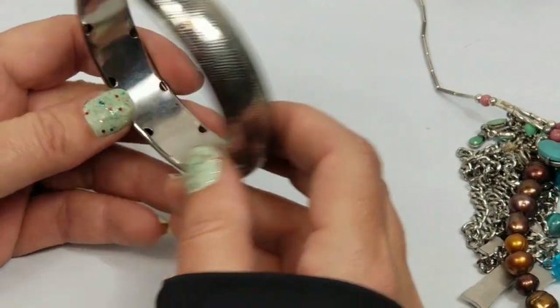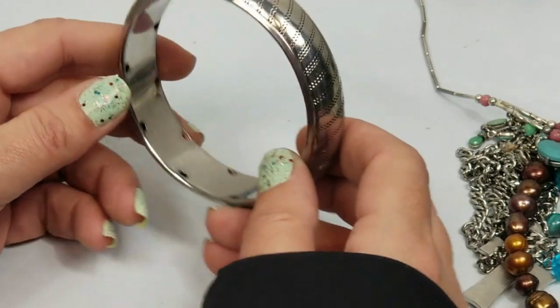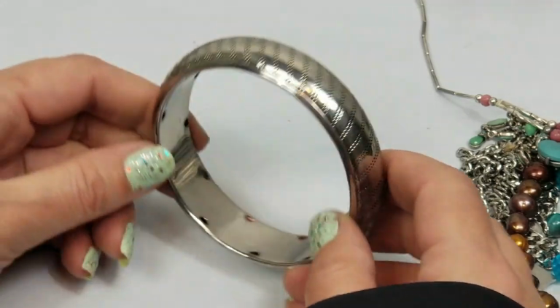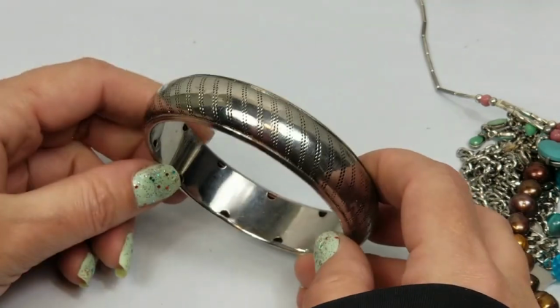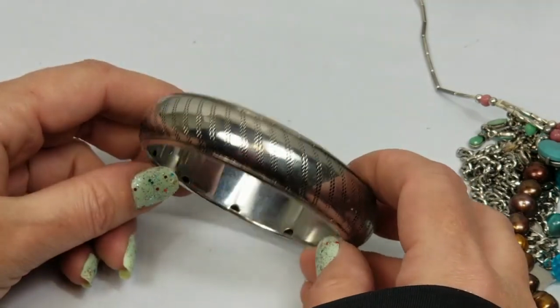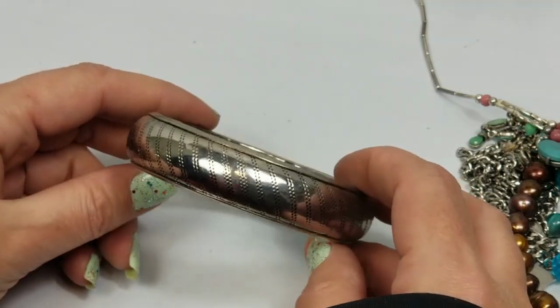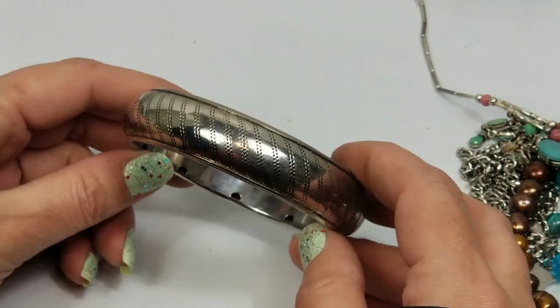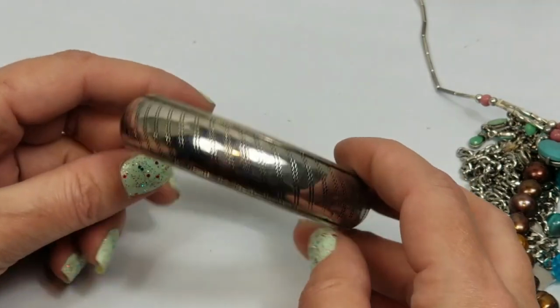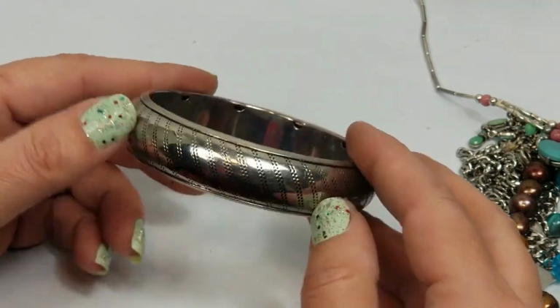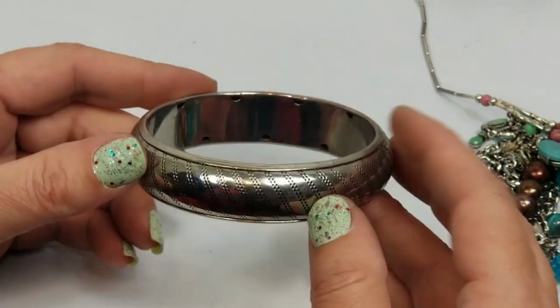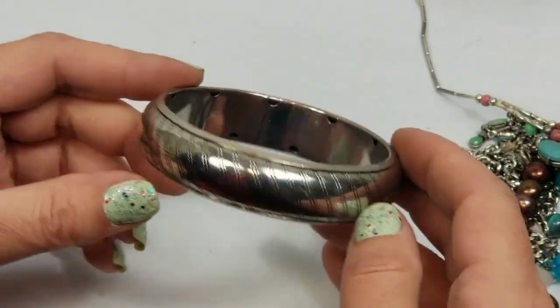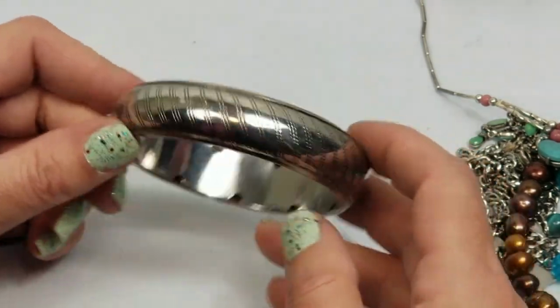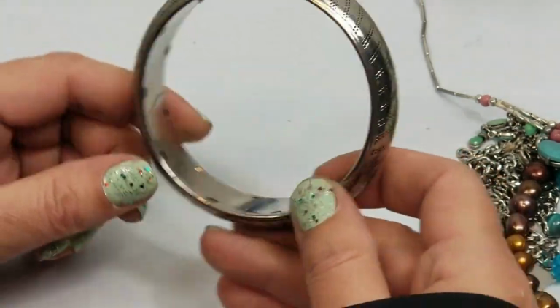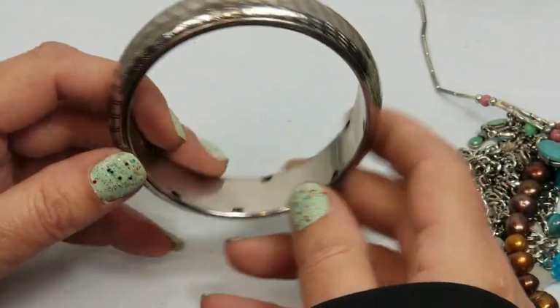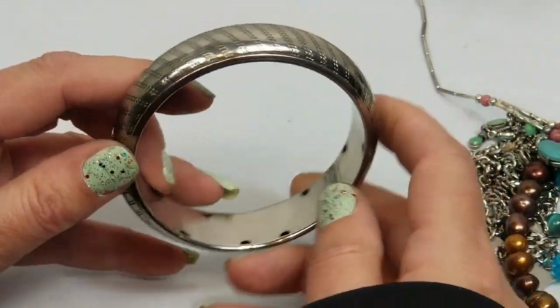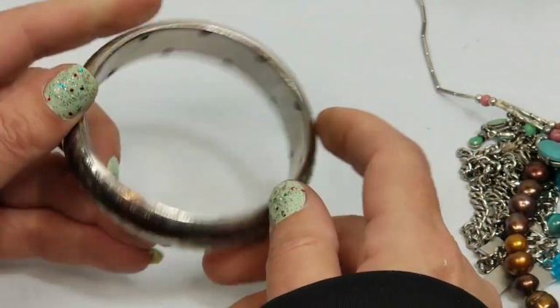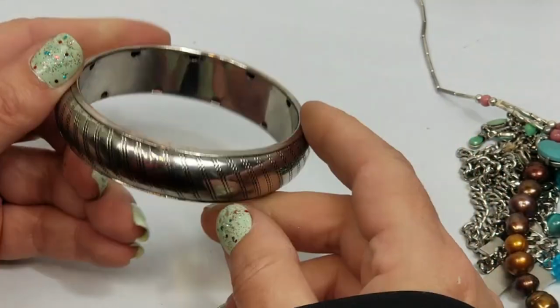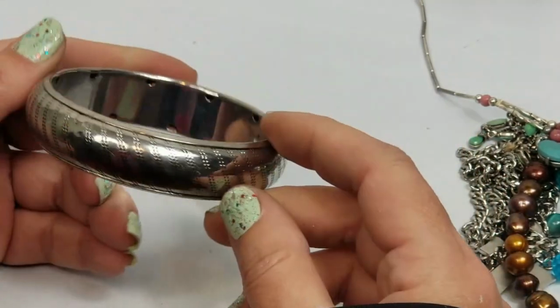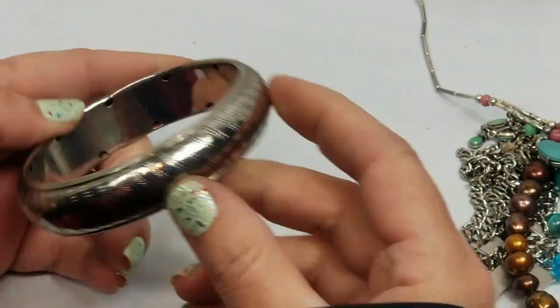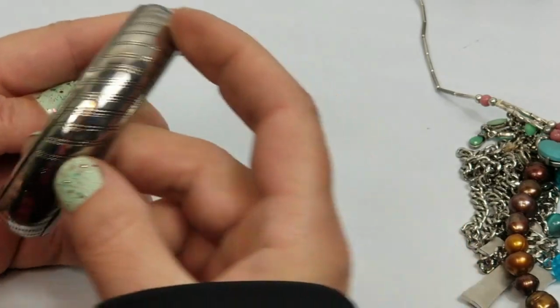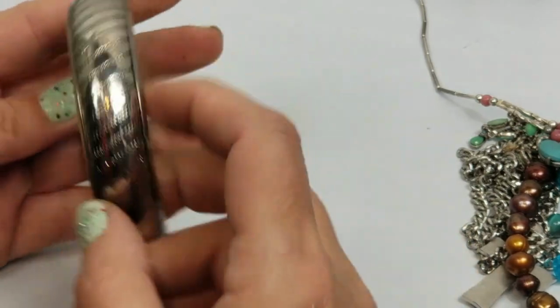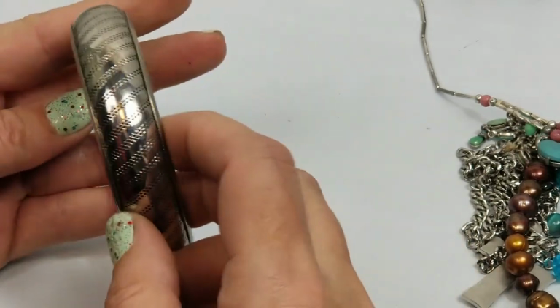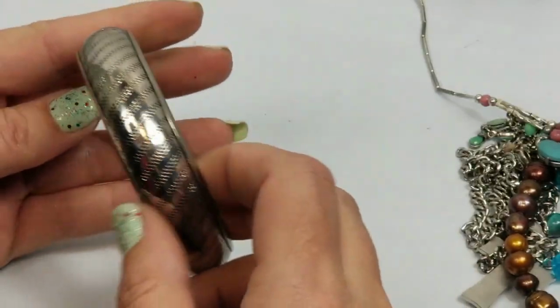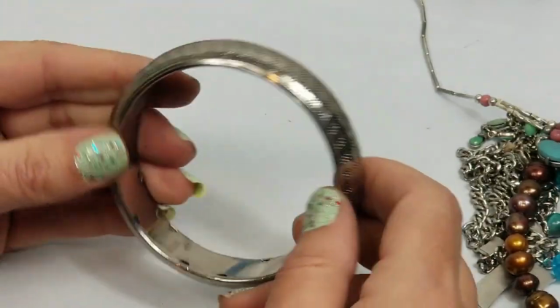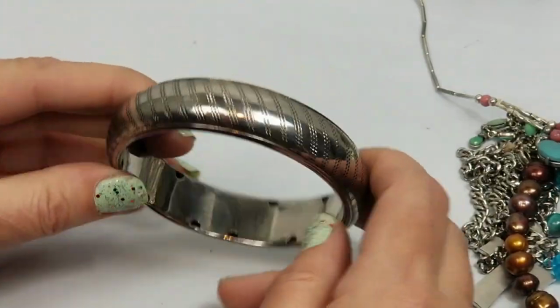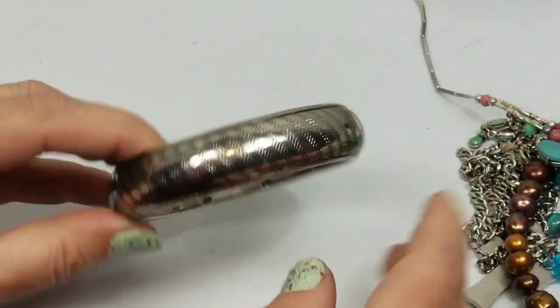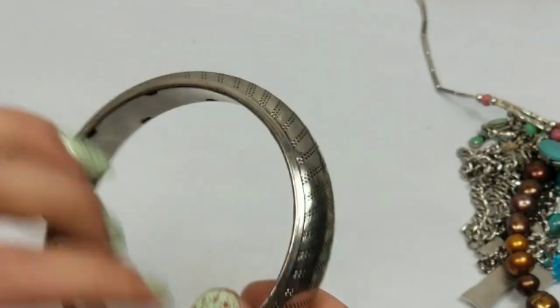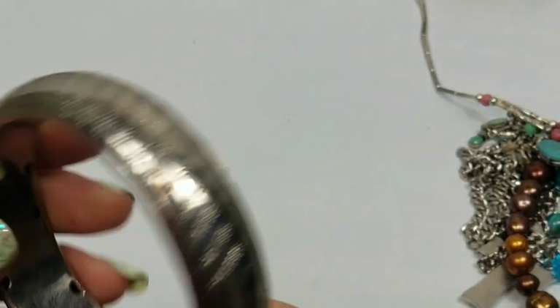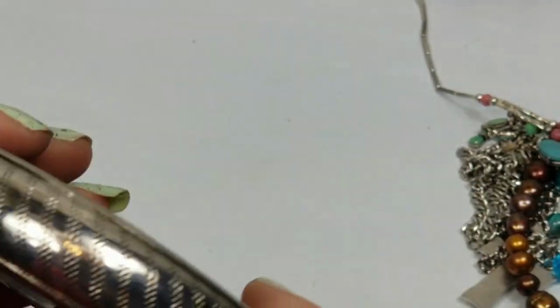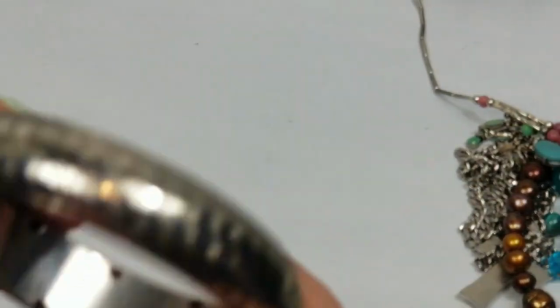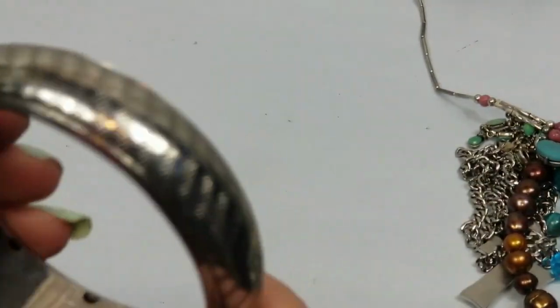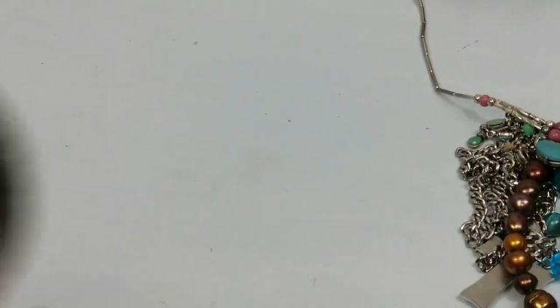There's another bangle - no markings - that'll just go into craft.